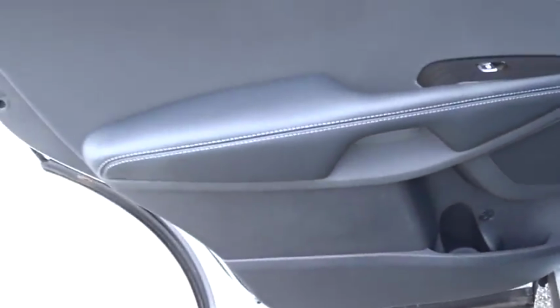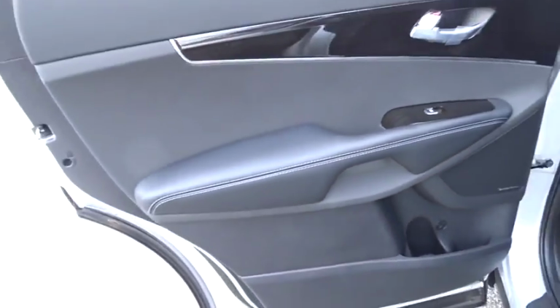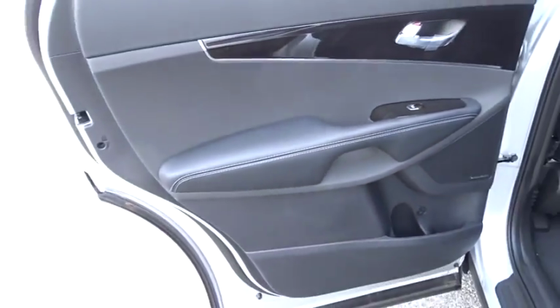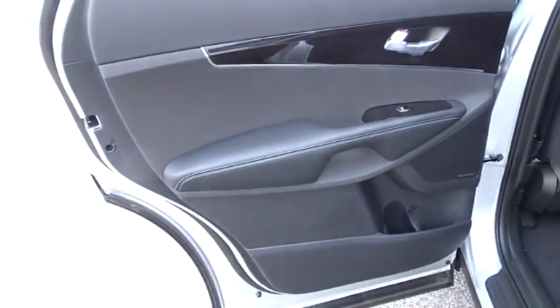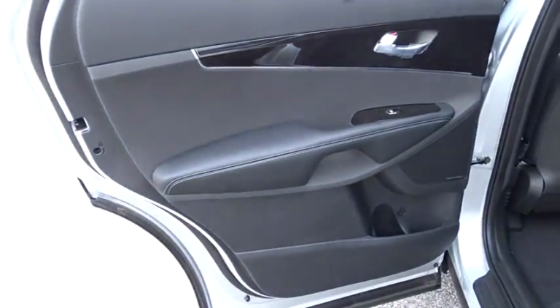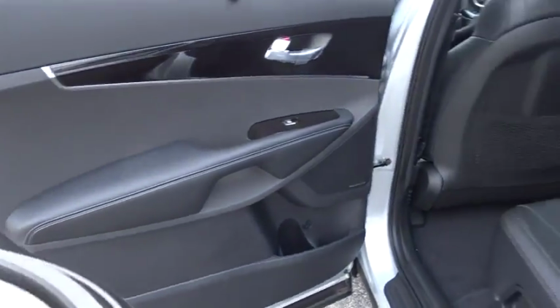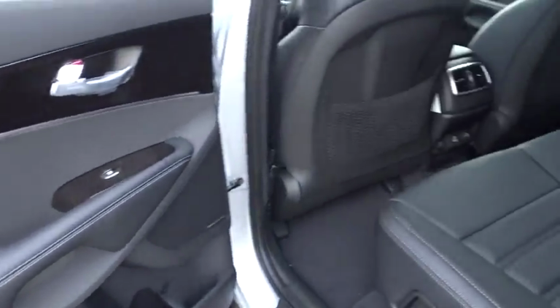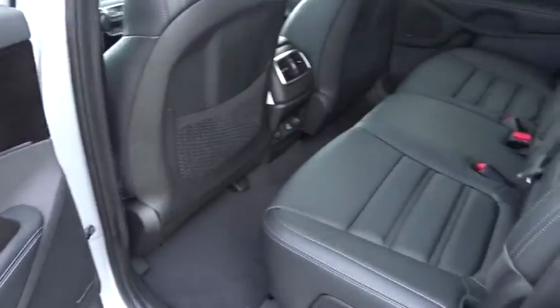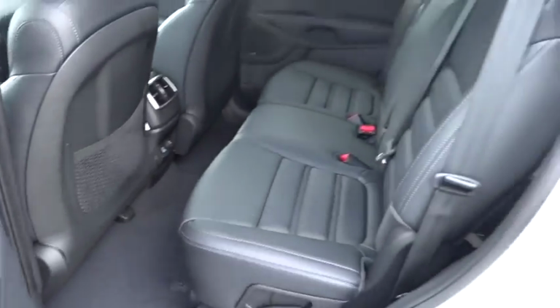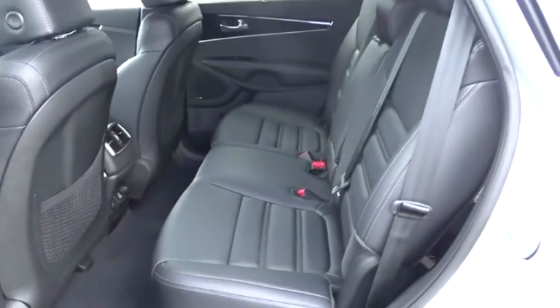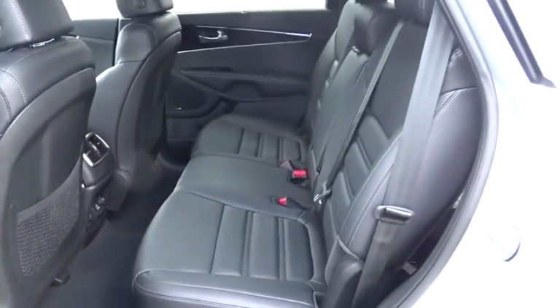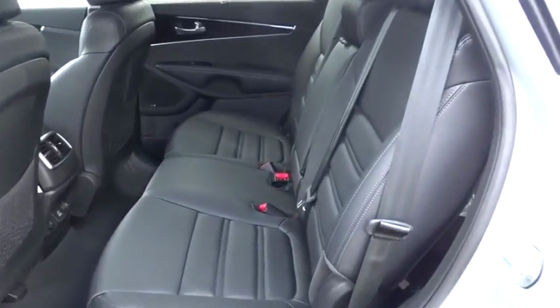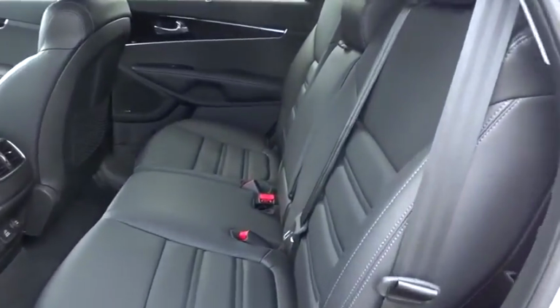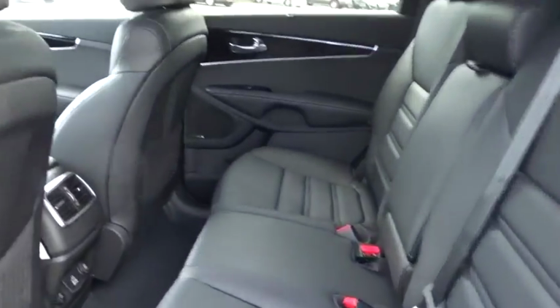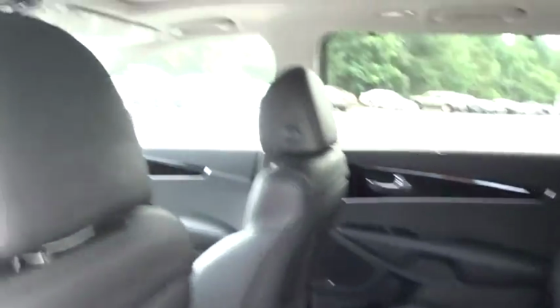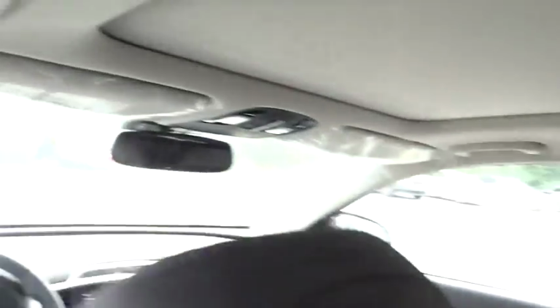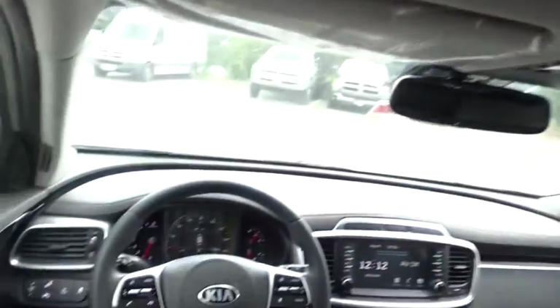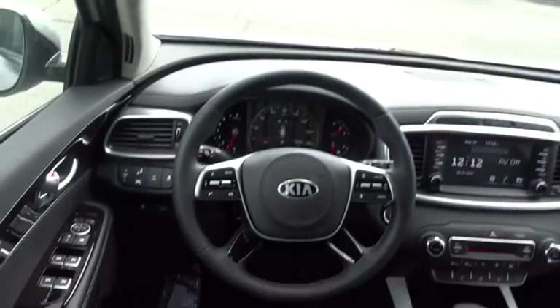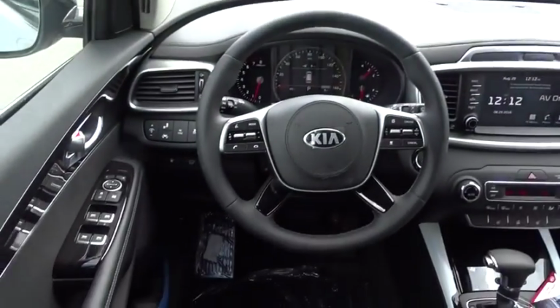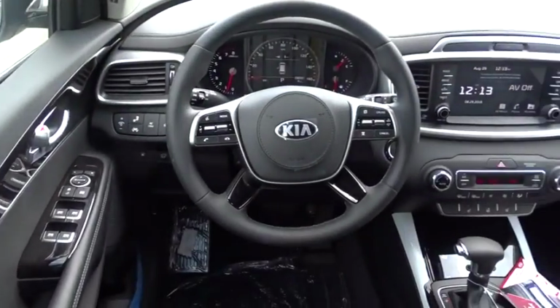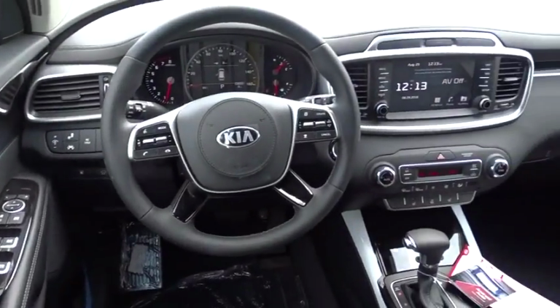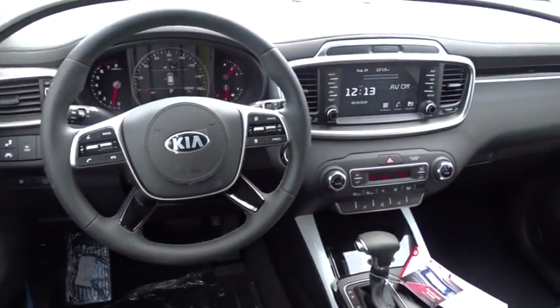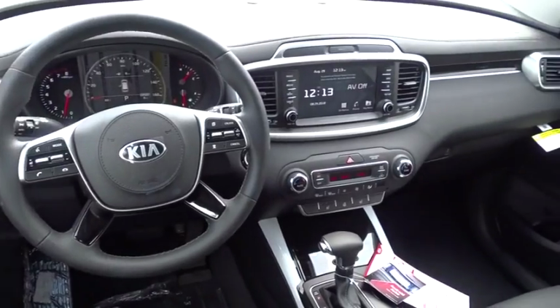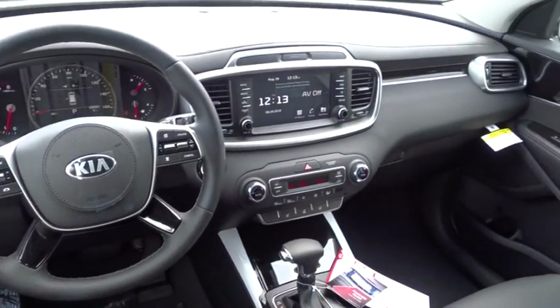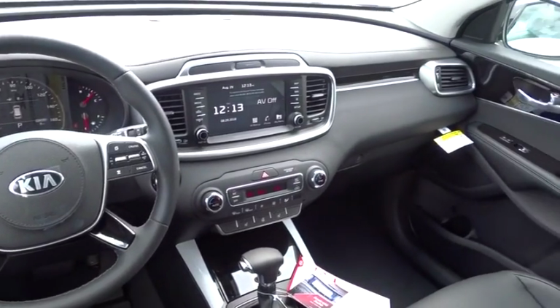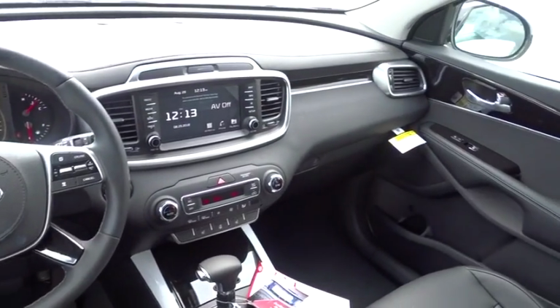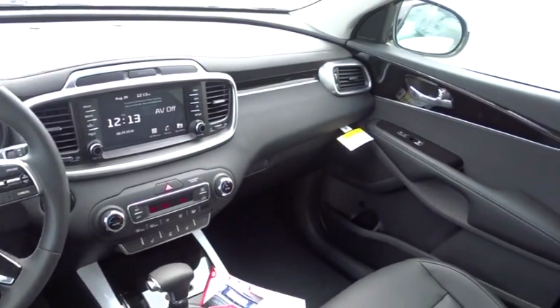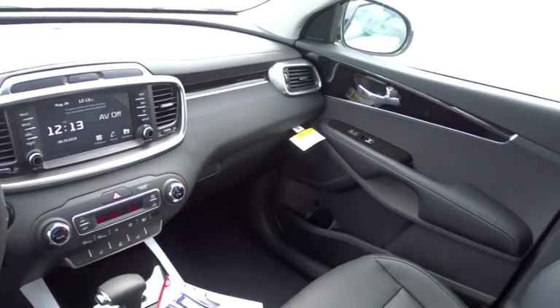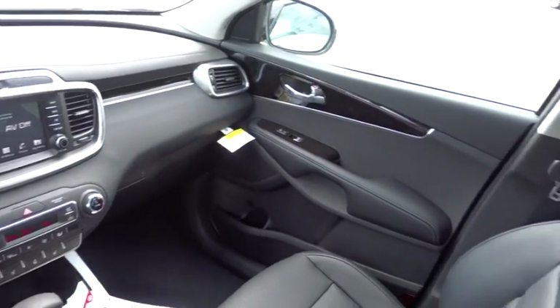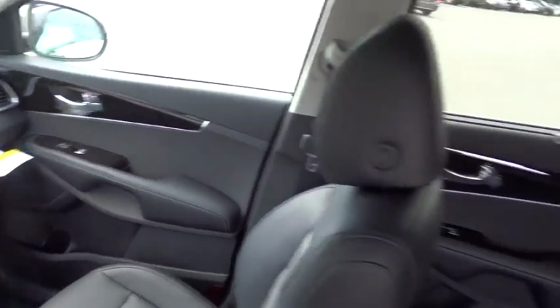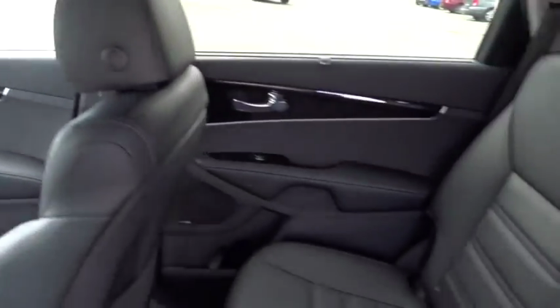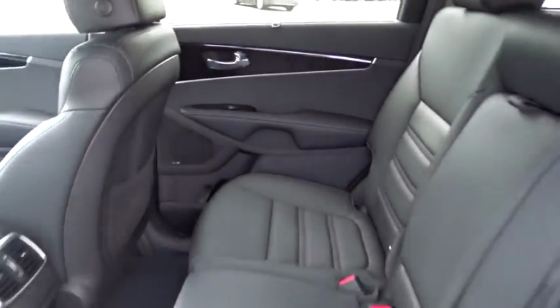Leather wrapped steering wheel, power steering, adjustable steering wheel, cruise control, keyless start, hard disk drive media storage, four wheel disc brakes, aluminum wheels, auto dimming rear view mirror.